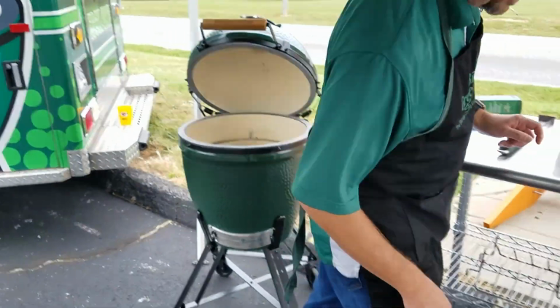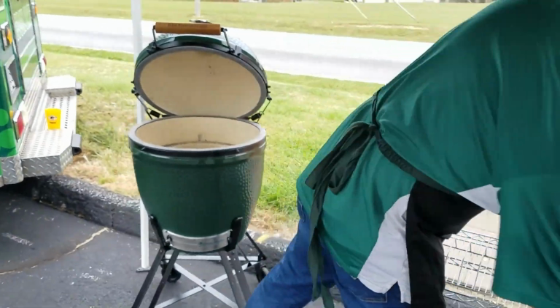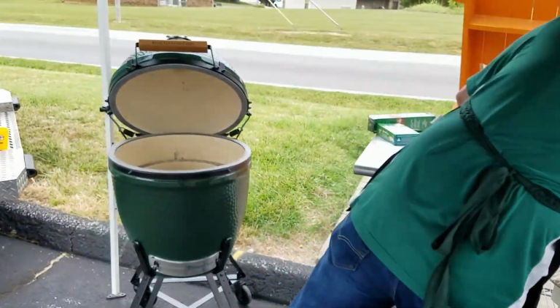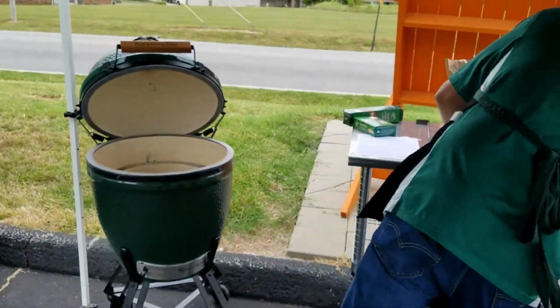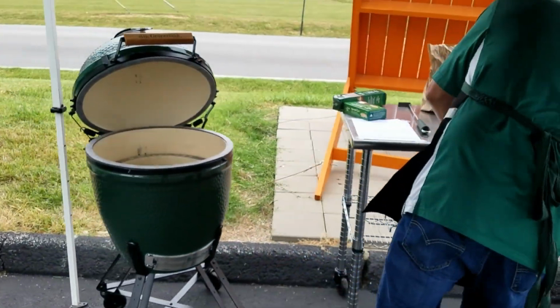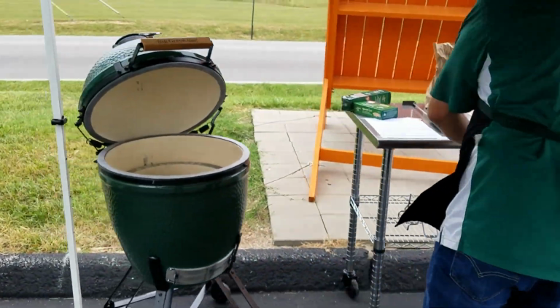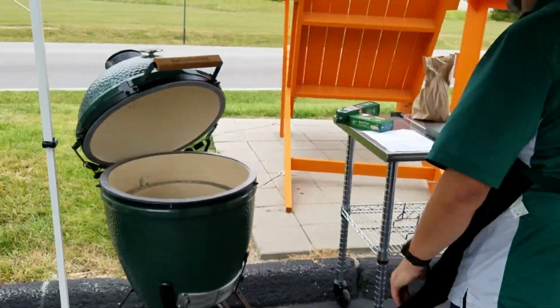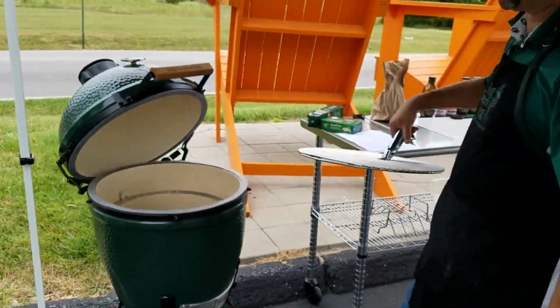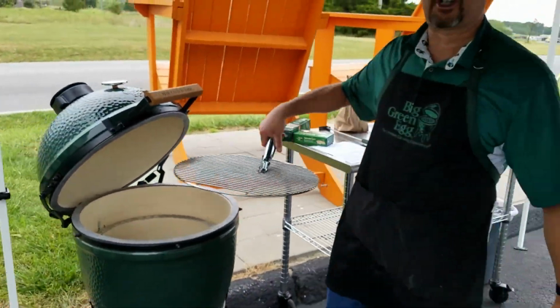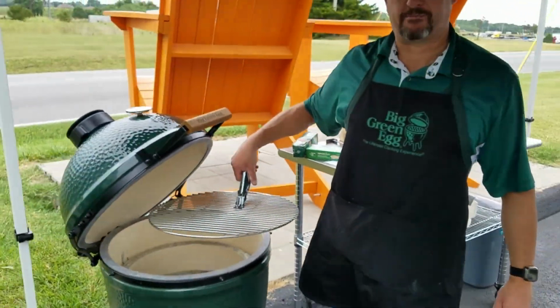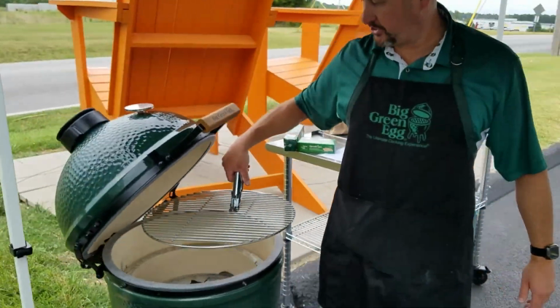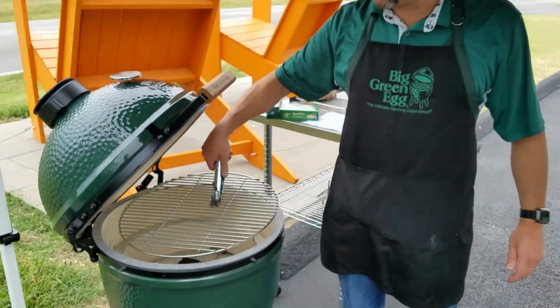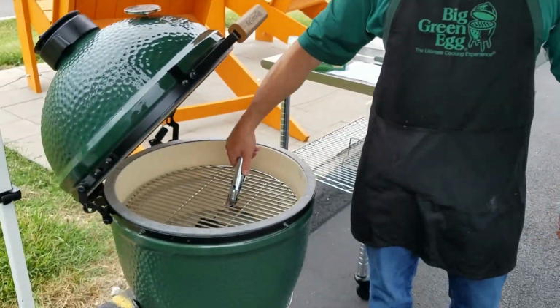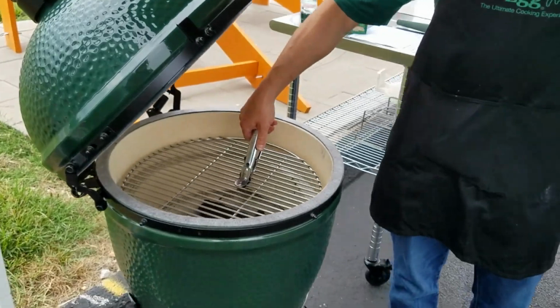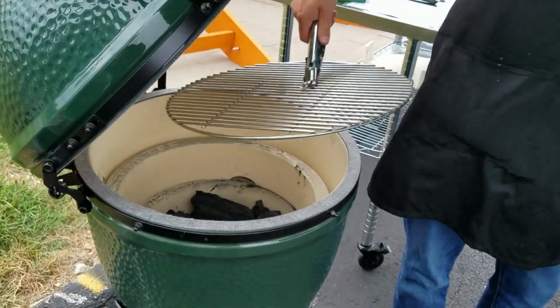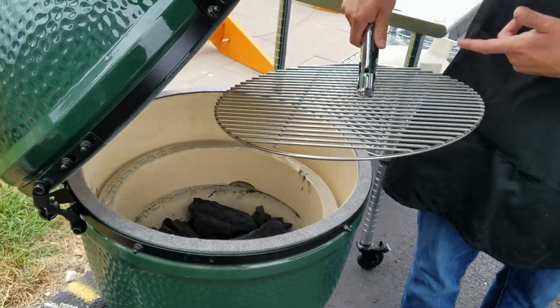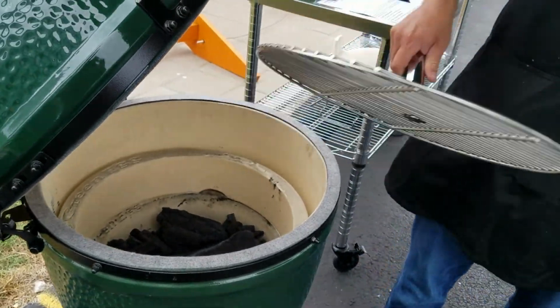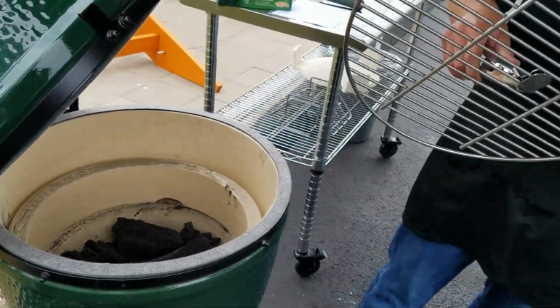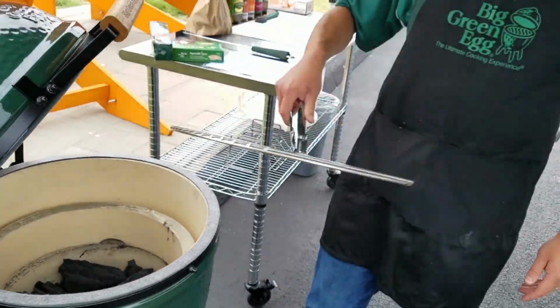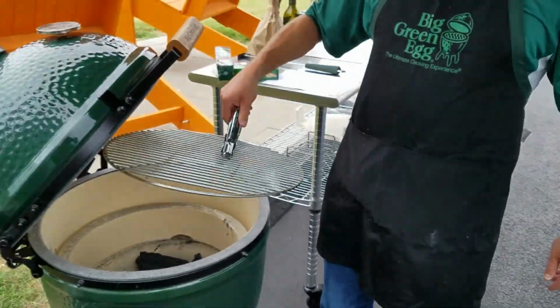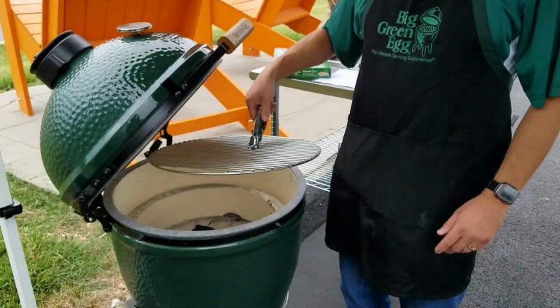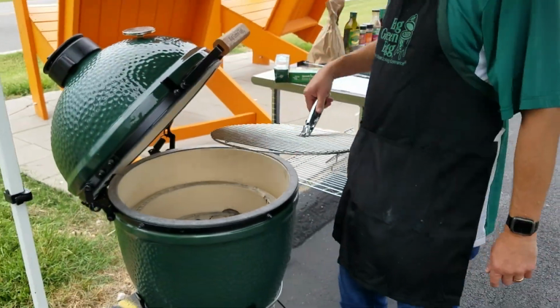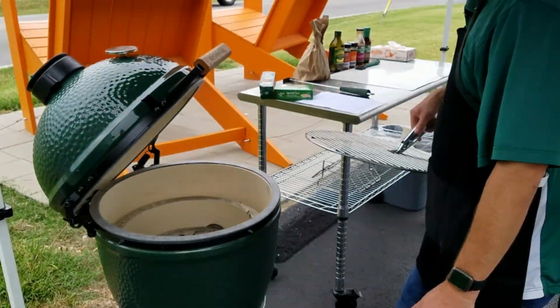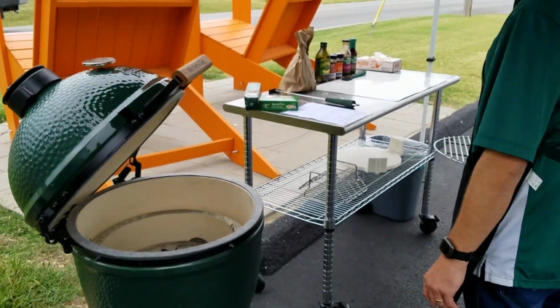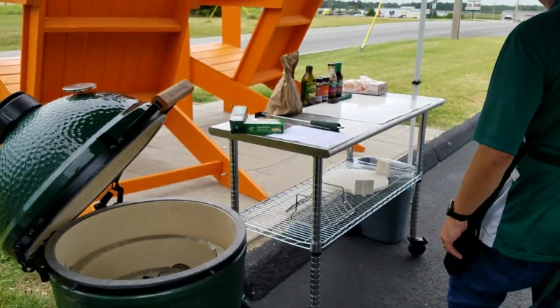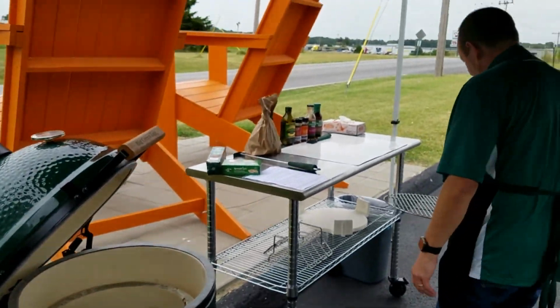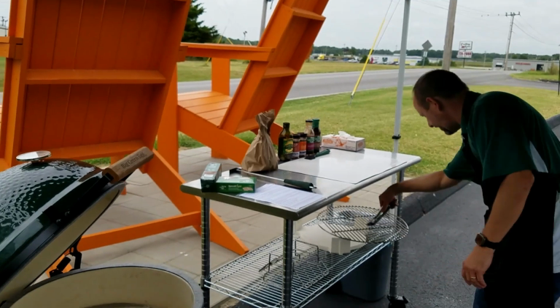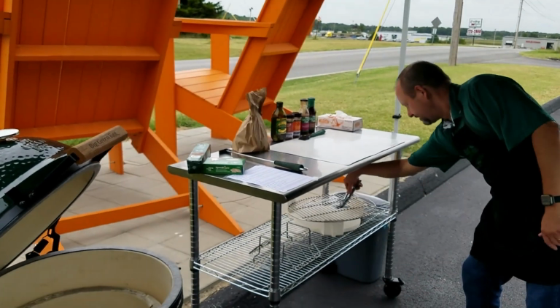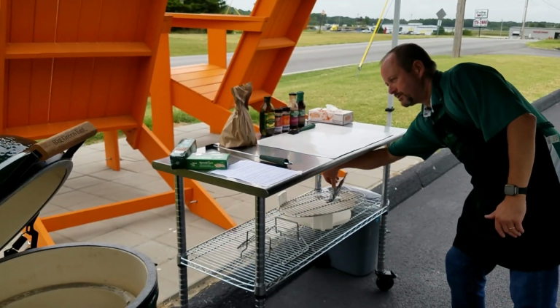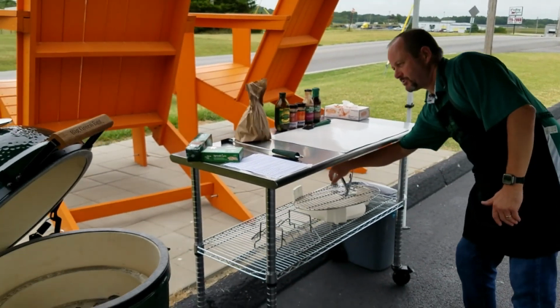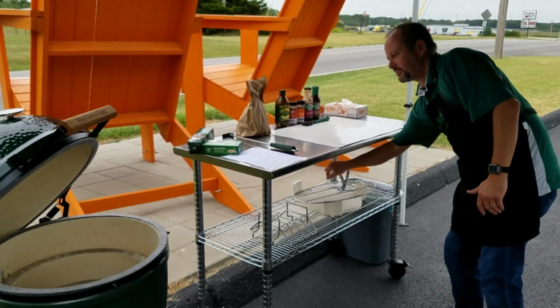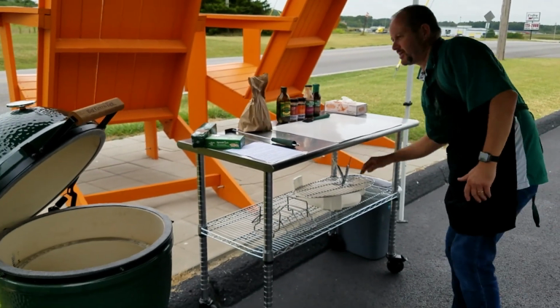I can go ahead and put my grate on. A lot of times I'll do this just so it starts heating up — it's easier to clean when it's hot. In this case today, this is a brand new grate because it's a brand new egg, so we're not going to do that. We're going to turn this into an egg fest egg for somebody, so I'm just going to let that rest.